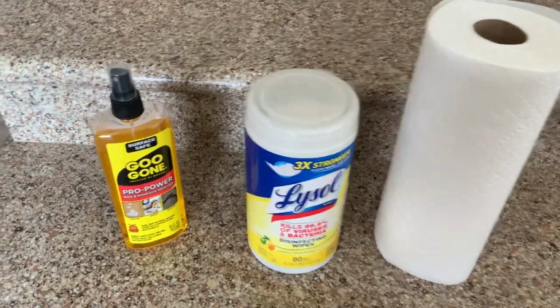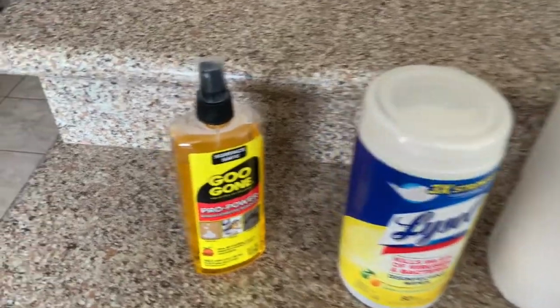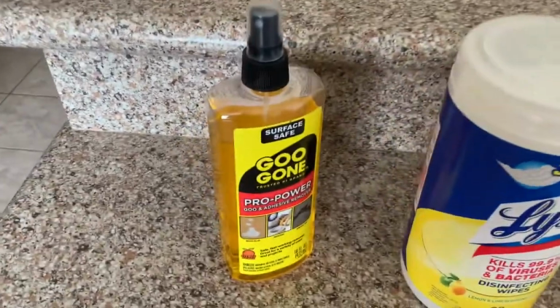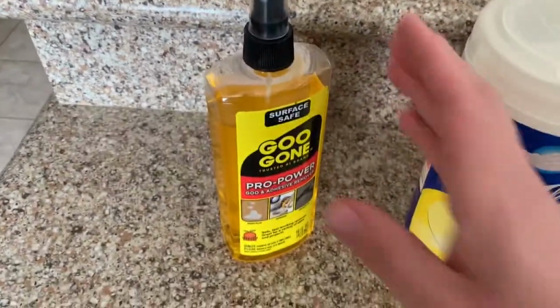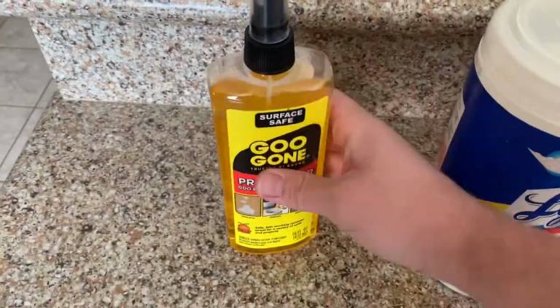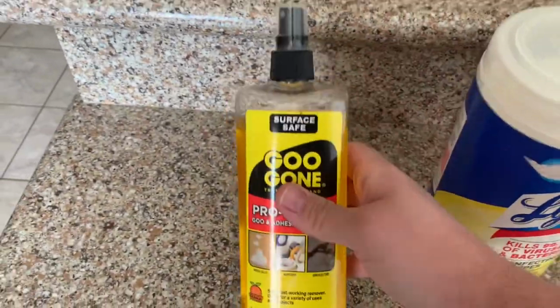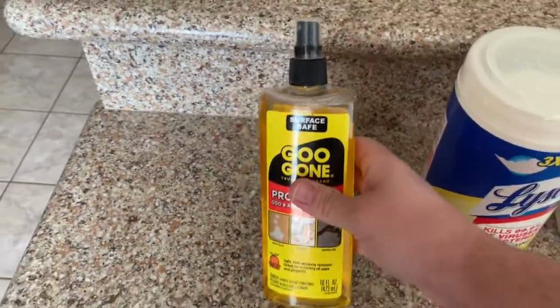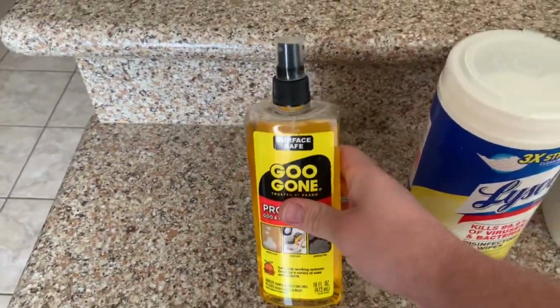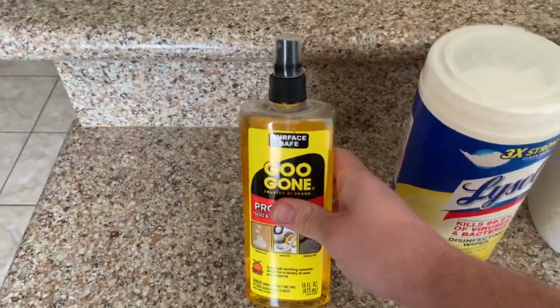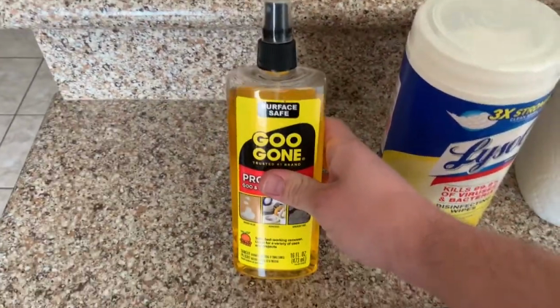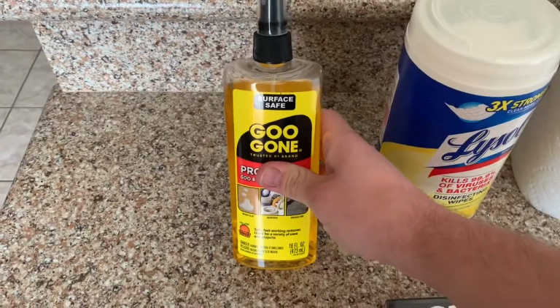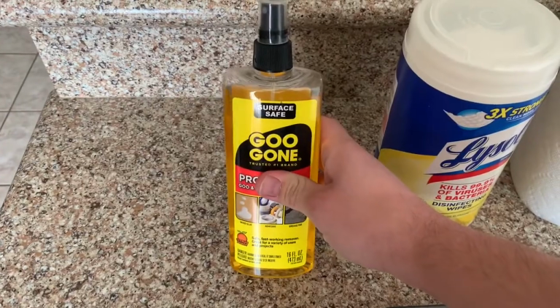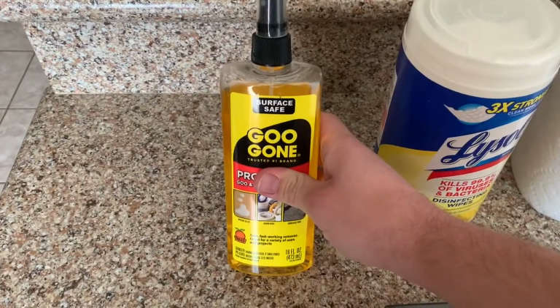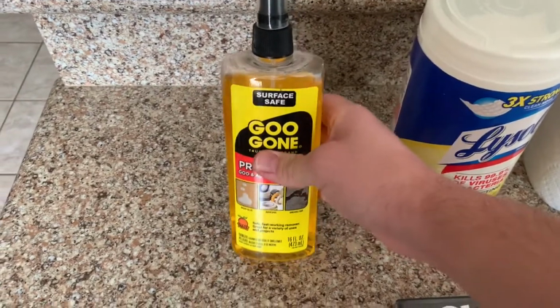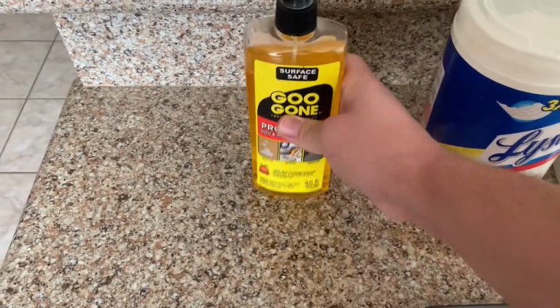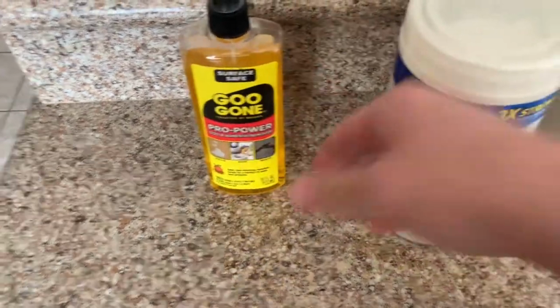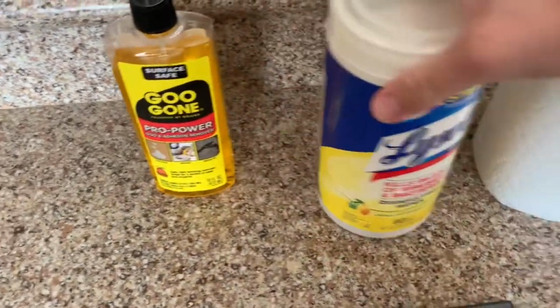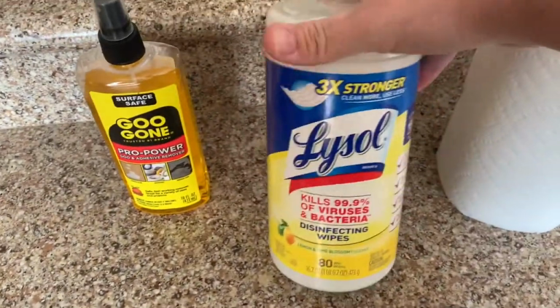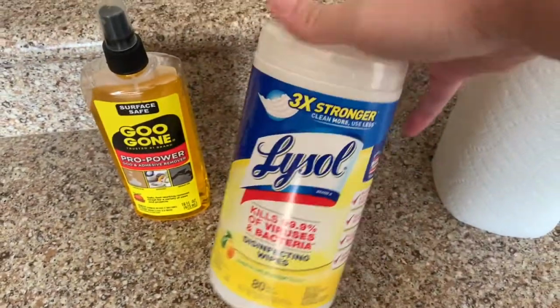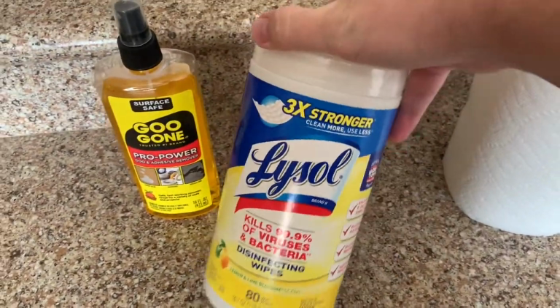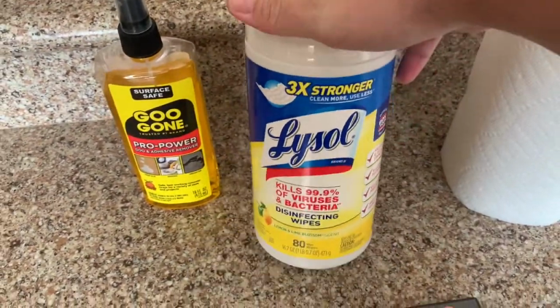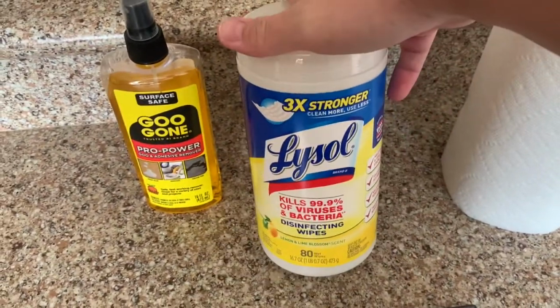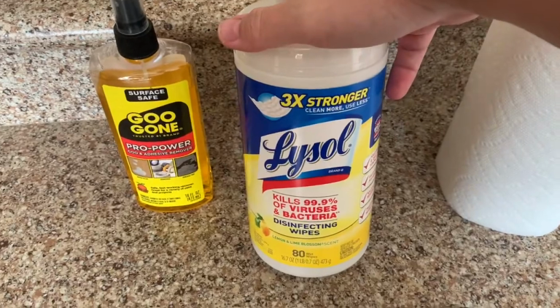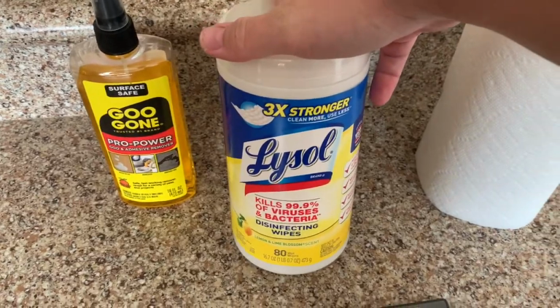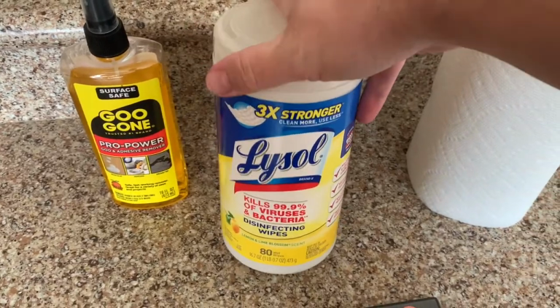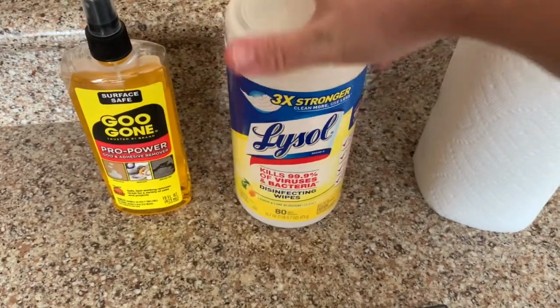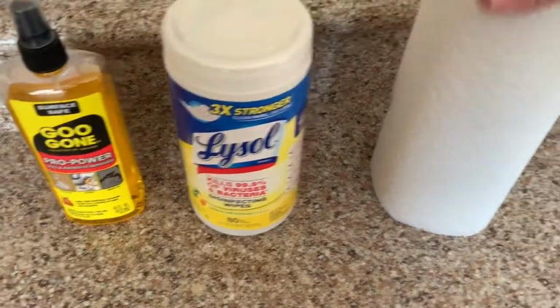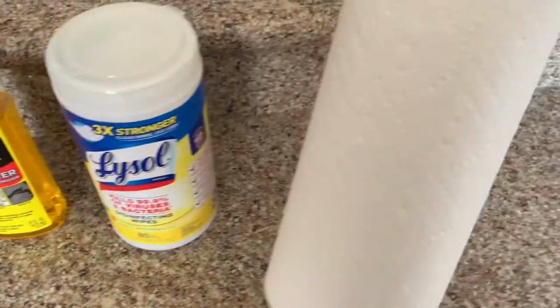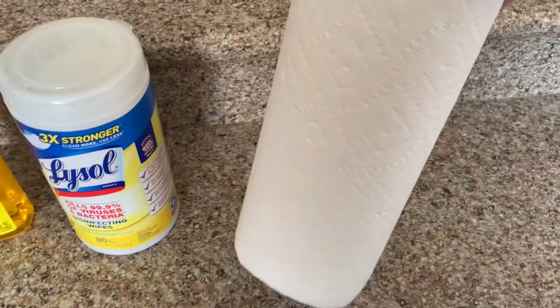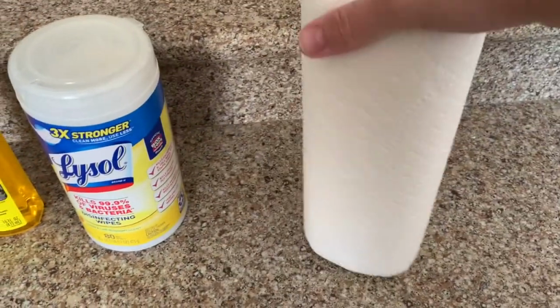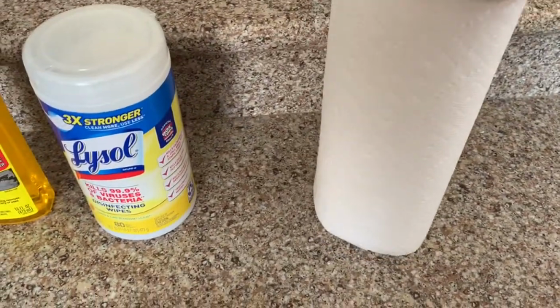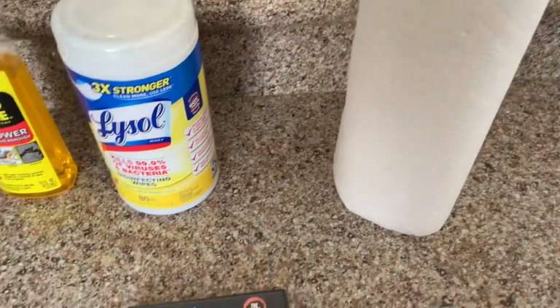The first one you're going to want is a bottle of Goo Gone. You don't need one this big — I have one this big because I use it all the time. You want some type of wipes or spray just to clean it, and then you're going to need some paper towels.